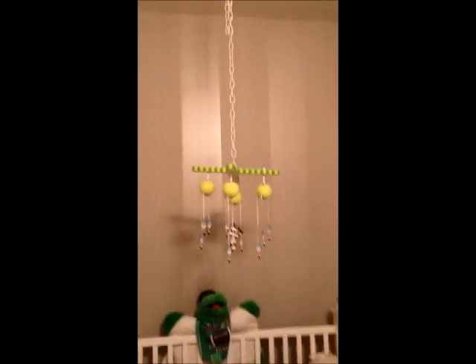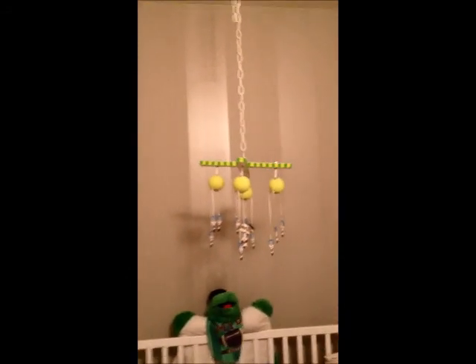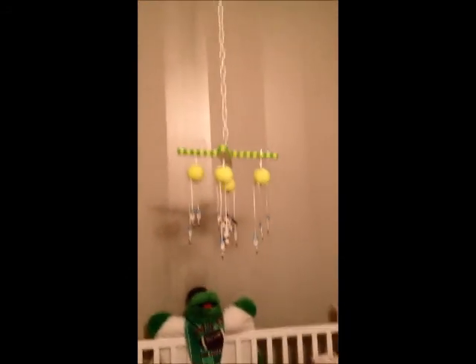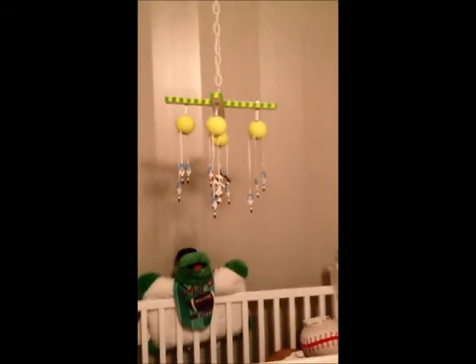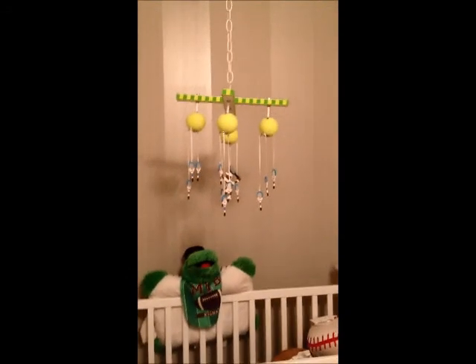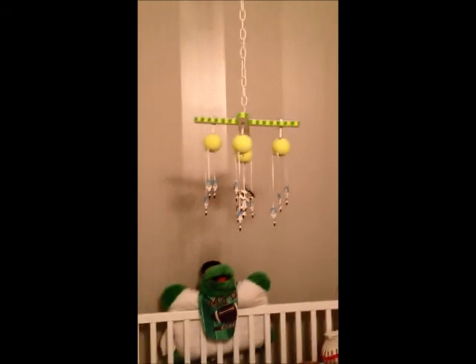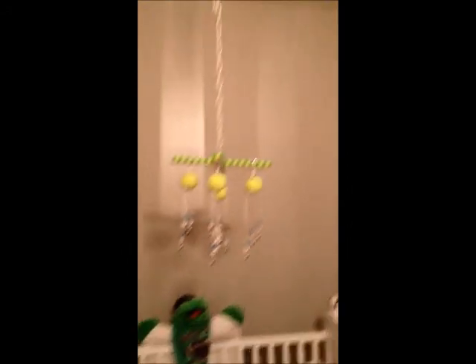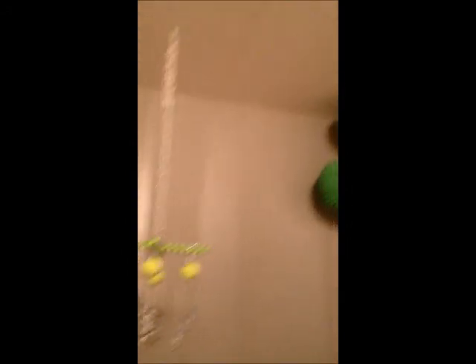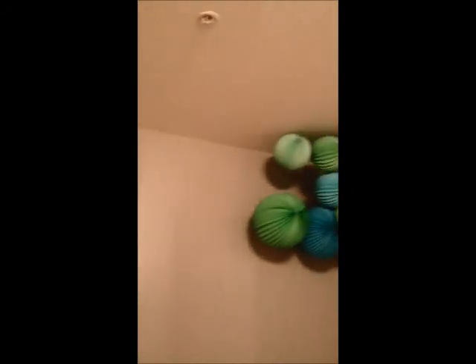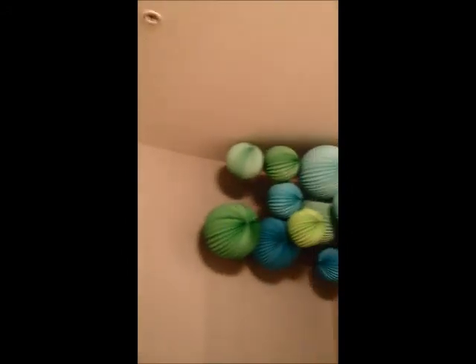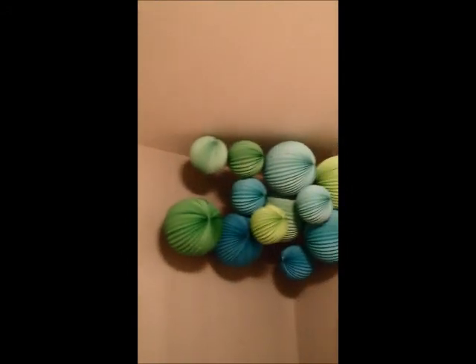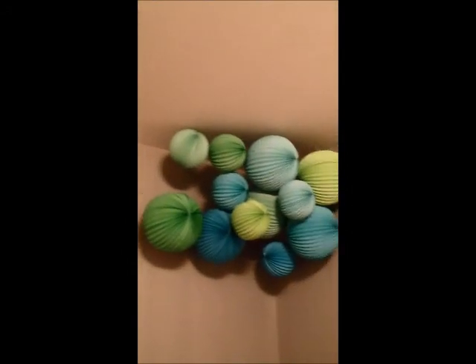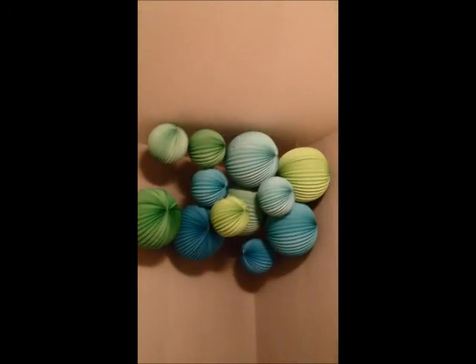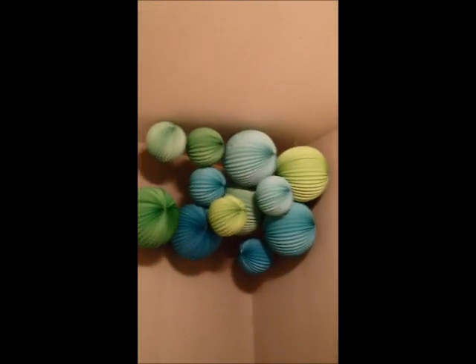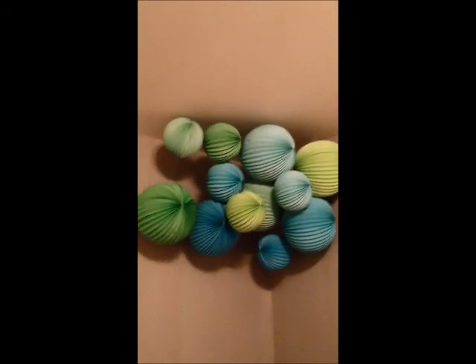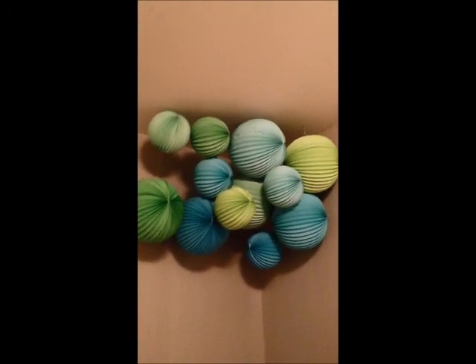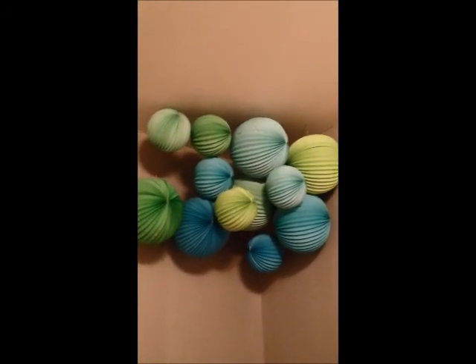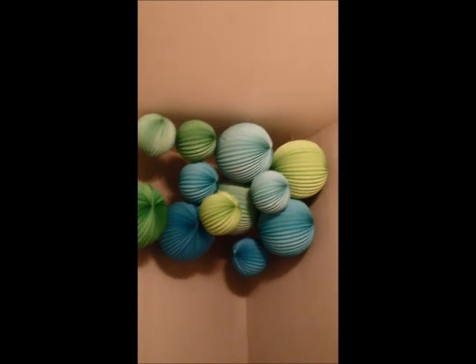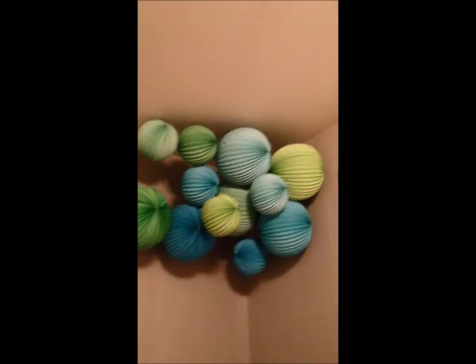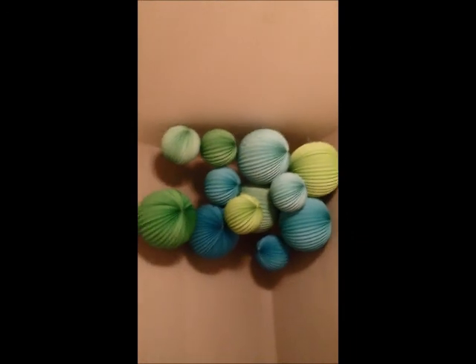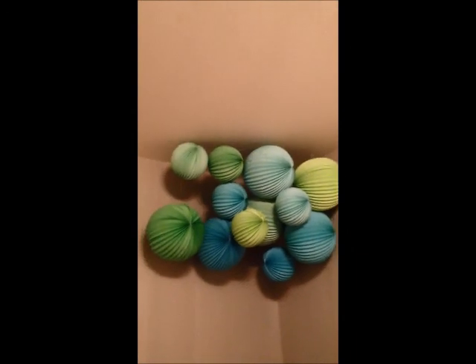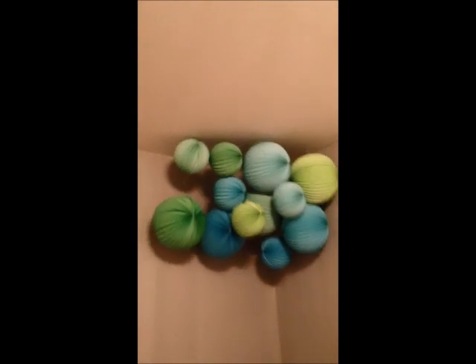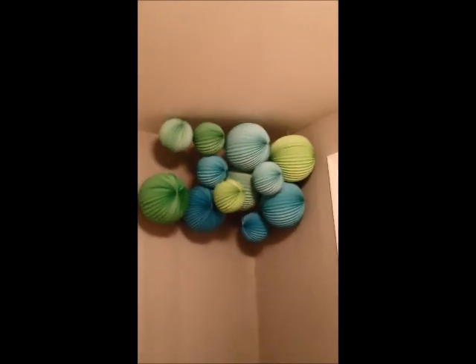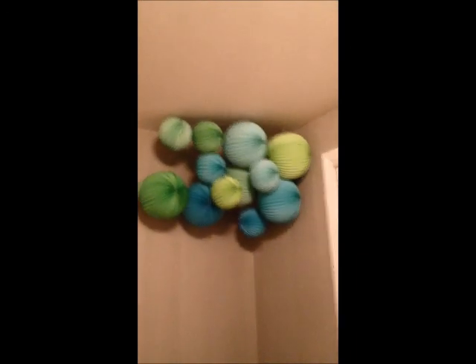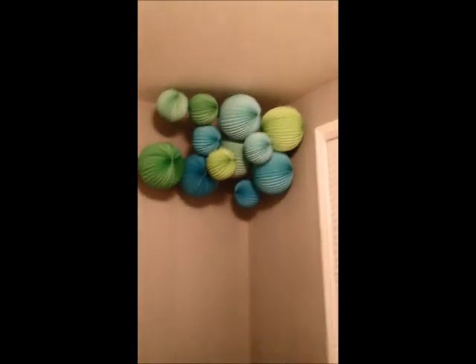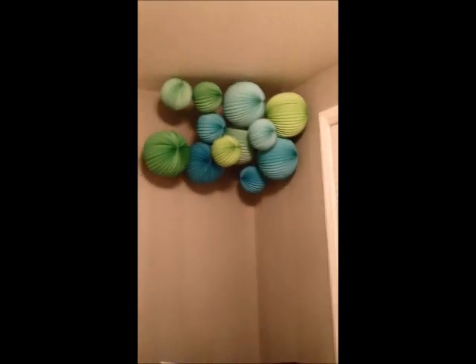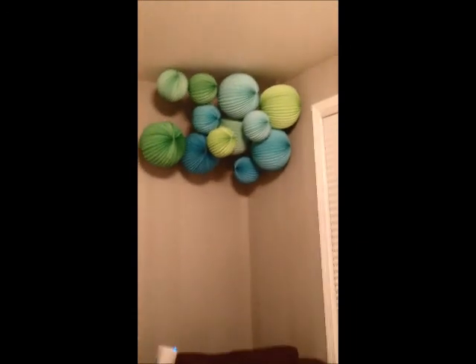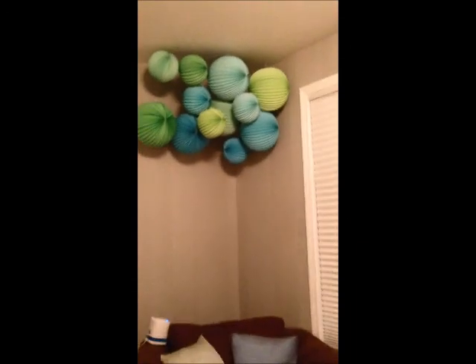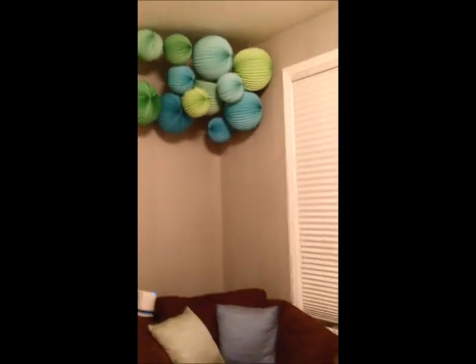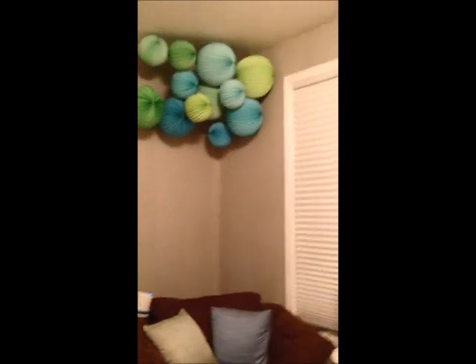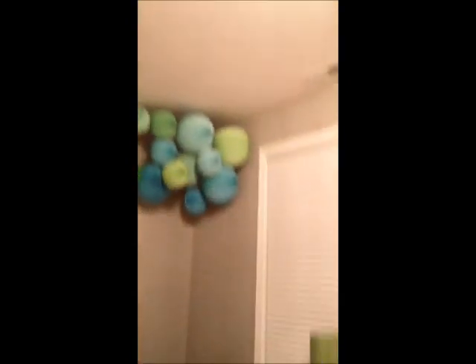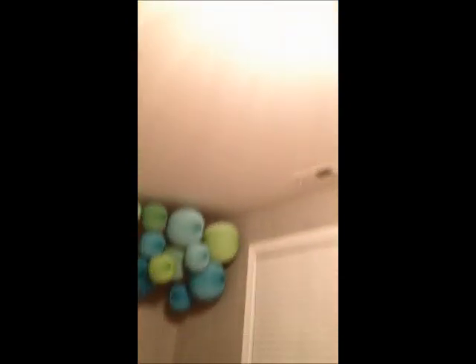We have this beautiful tennis mobile that a friend of mine made for me. I love this wonderful idea of putting up these bubbles in the corner. My son loves to stare at it and it keeps him distracted while I change his diaper.